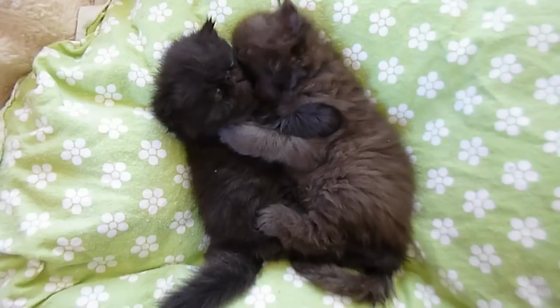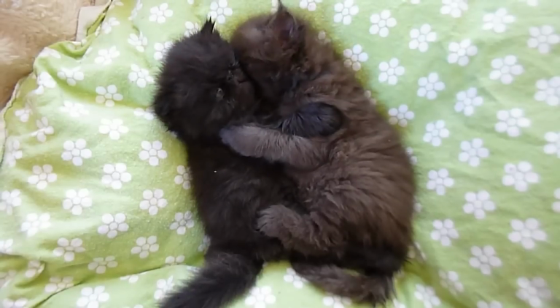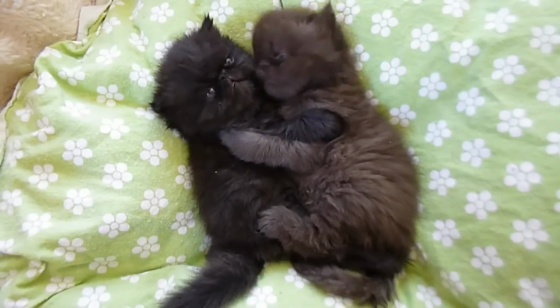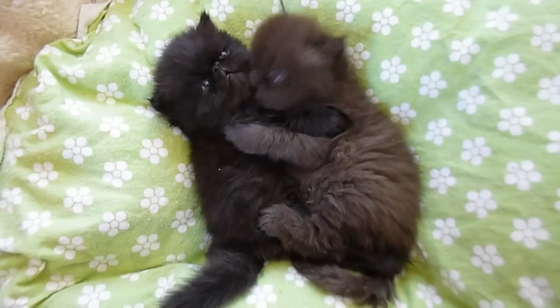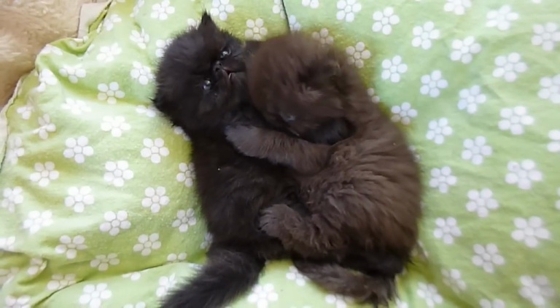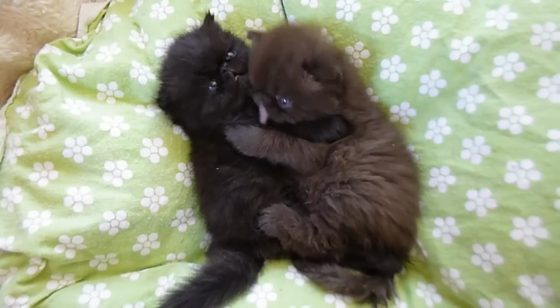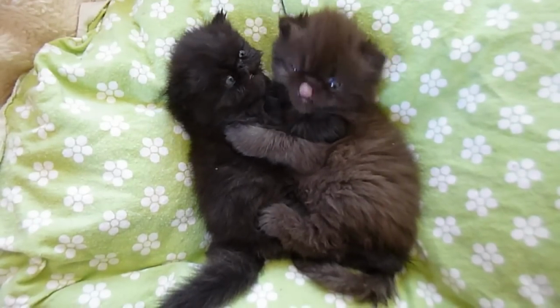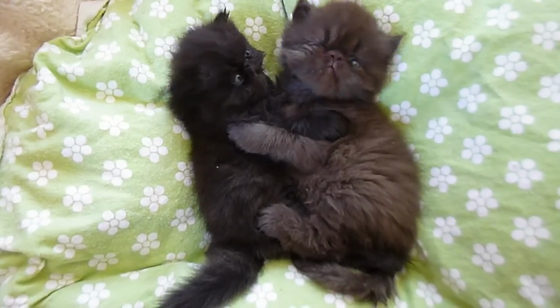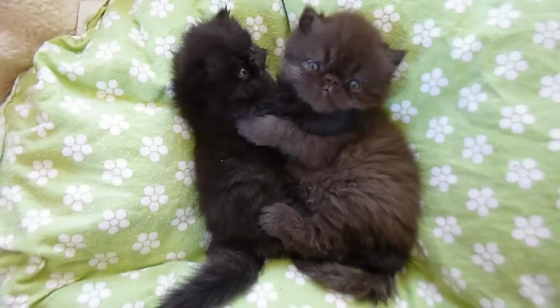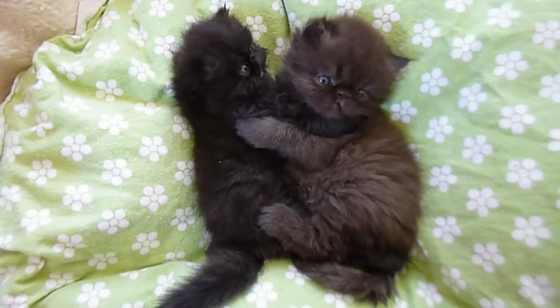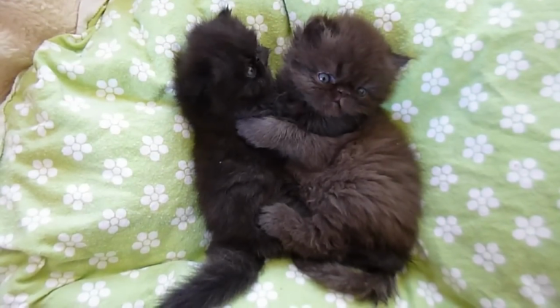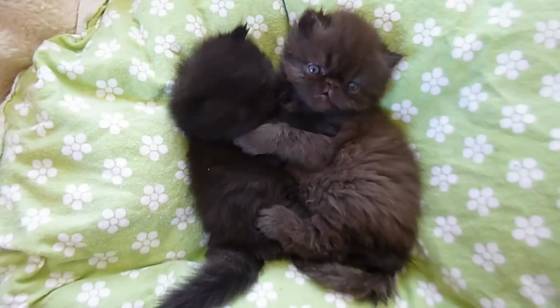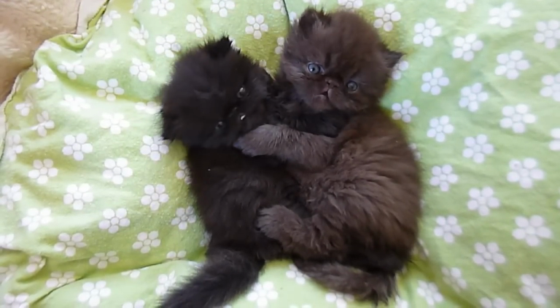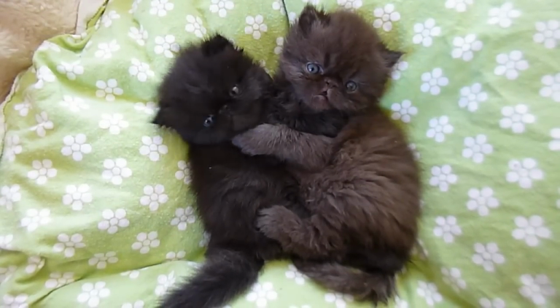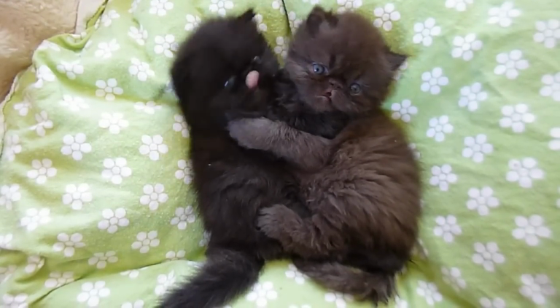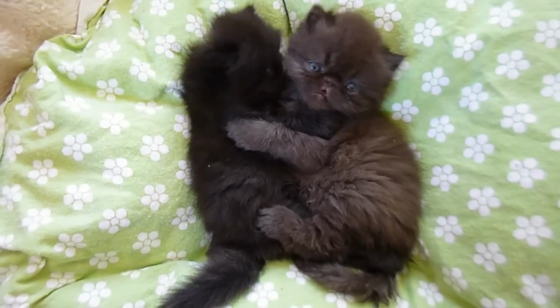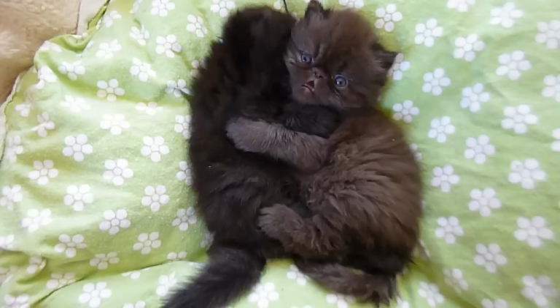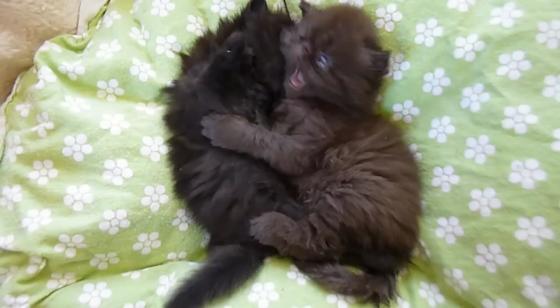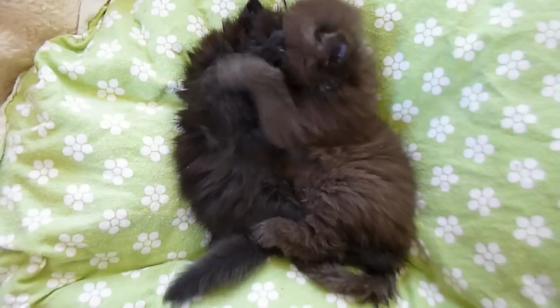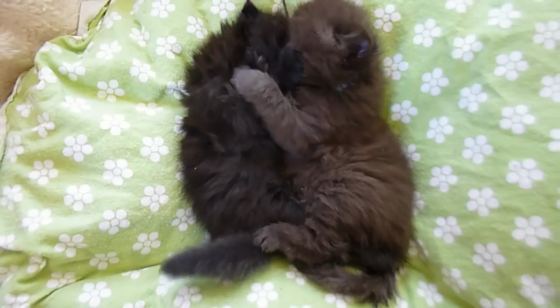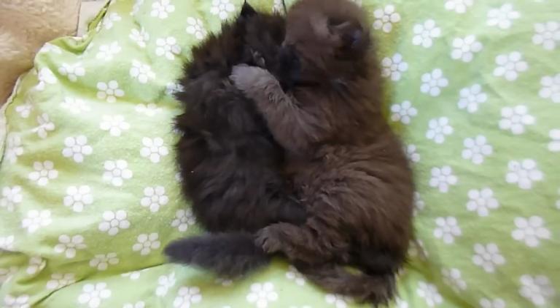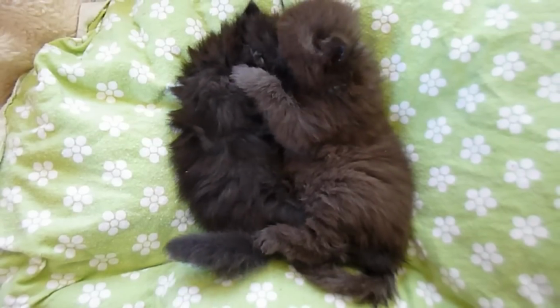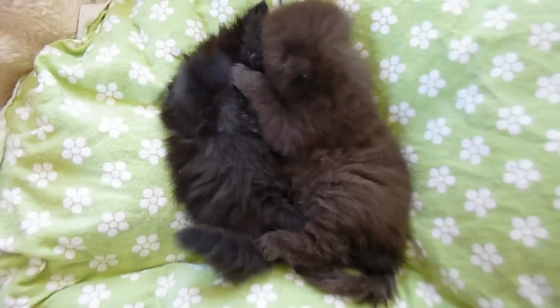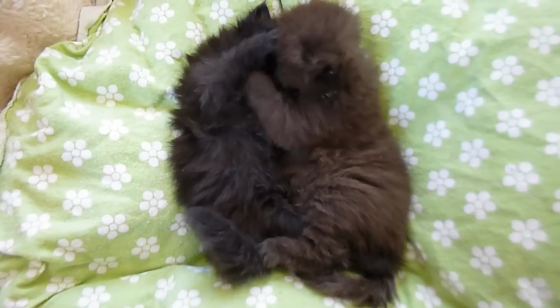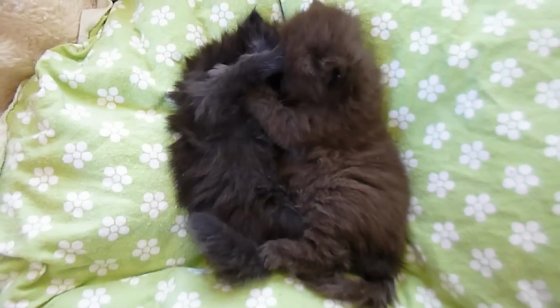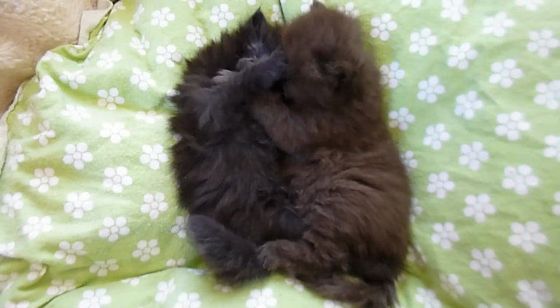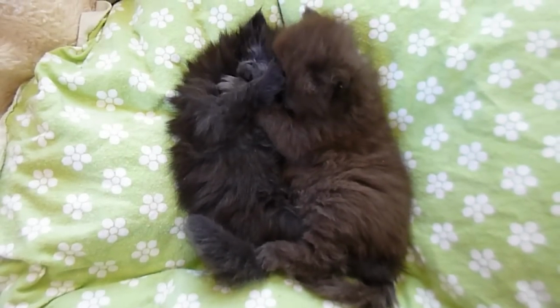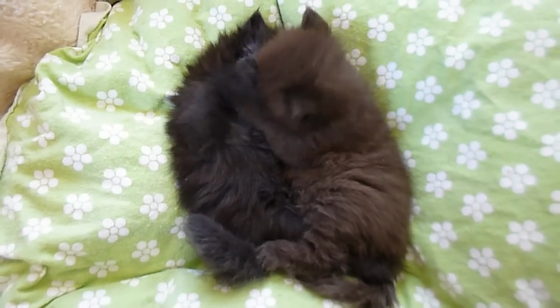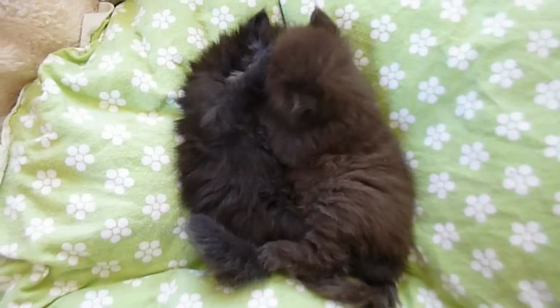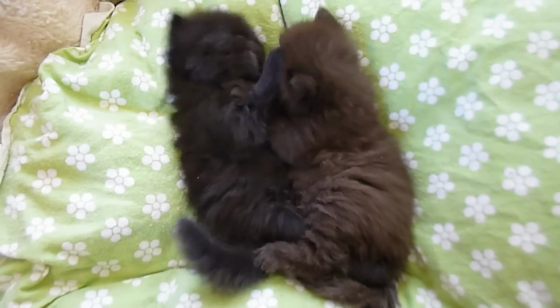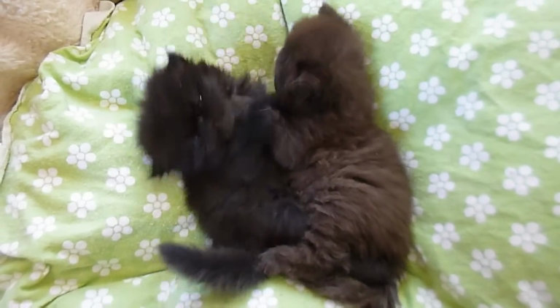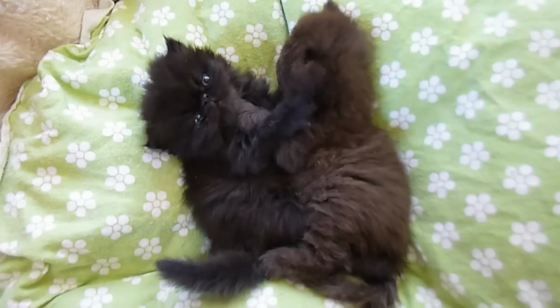They turn four weeks old tomorrow, so they're just under four weeks right now.